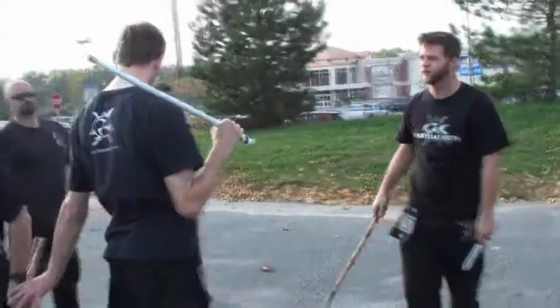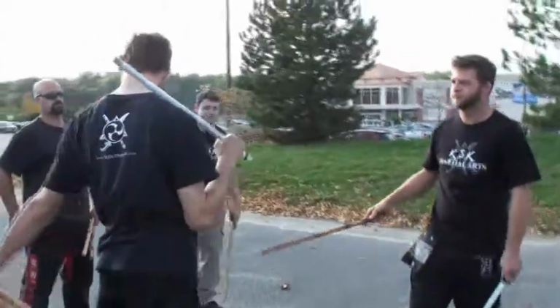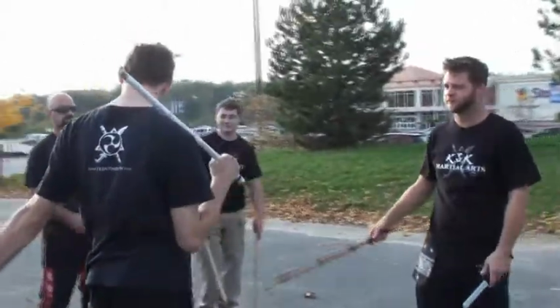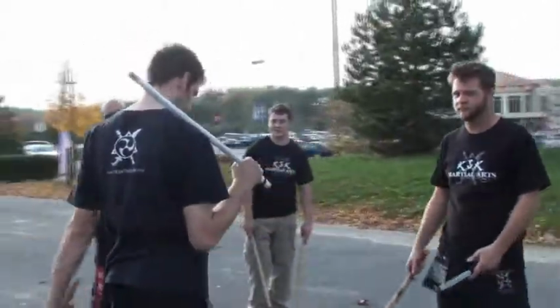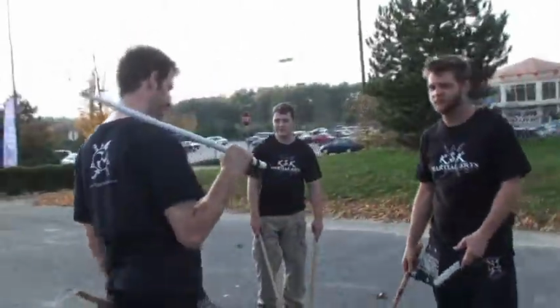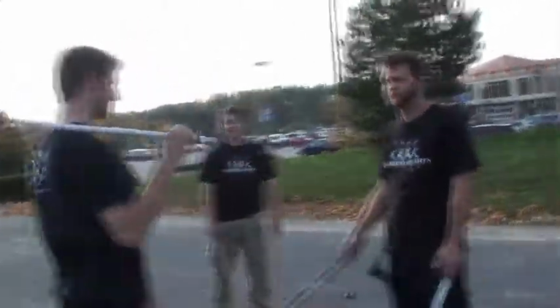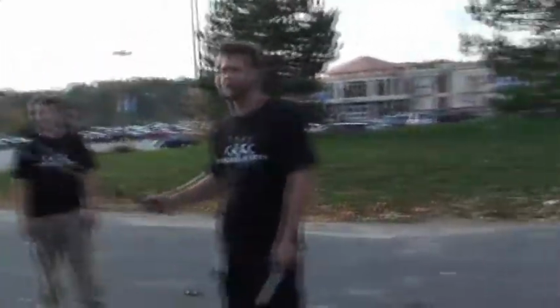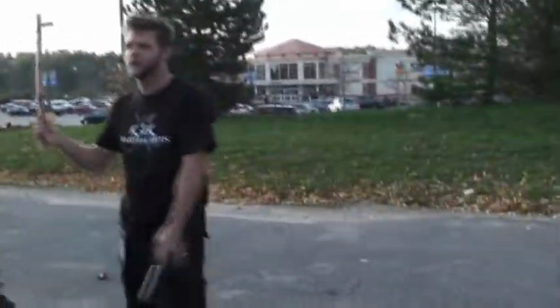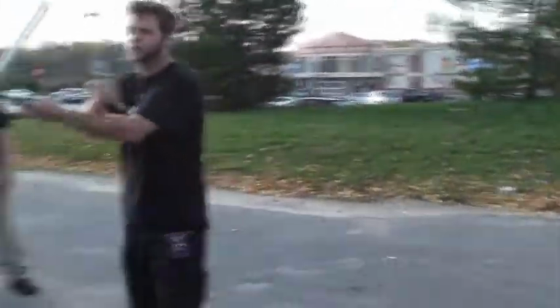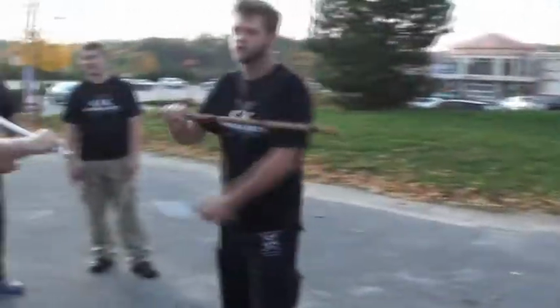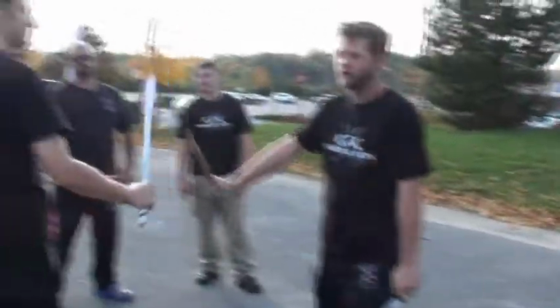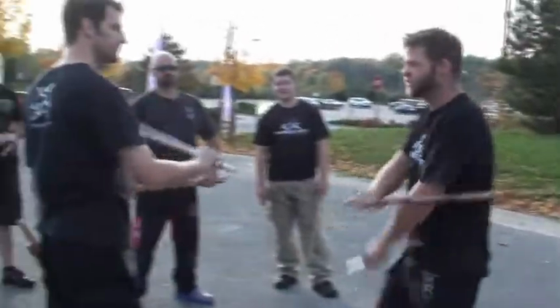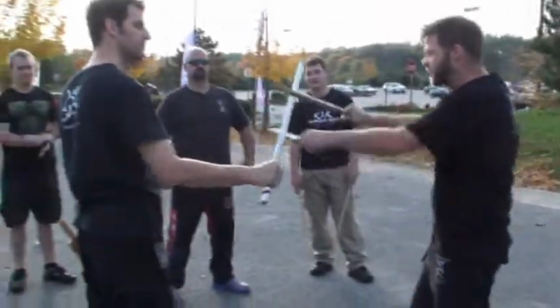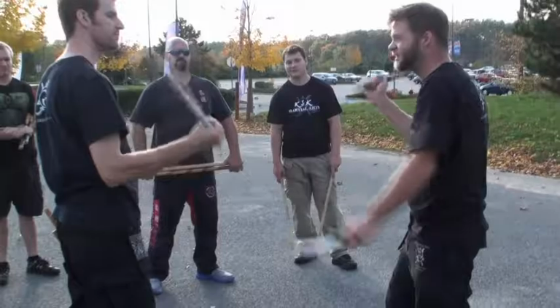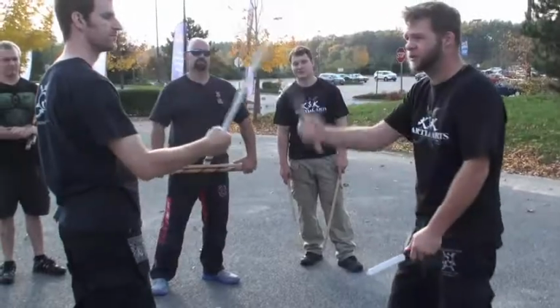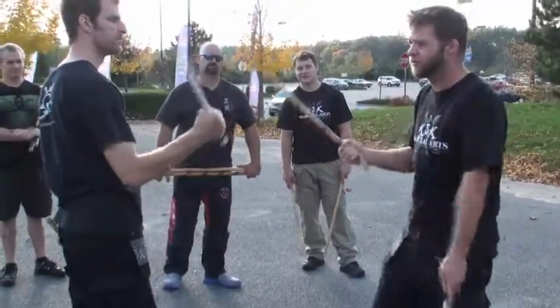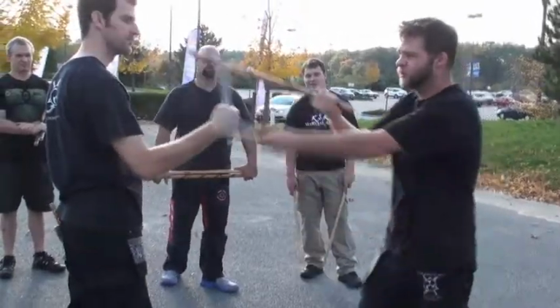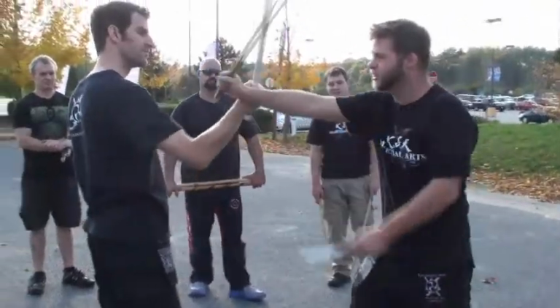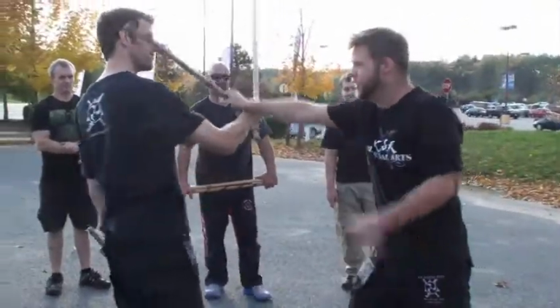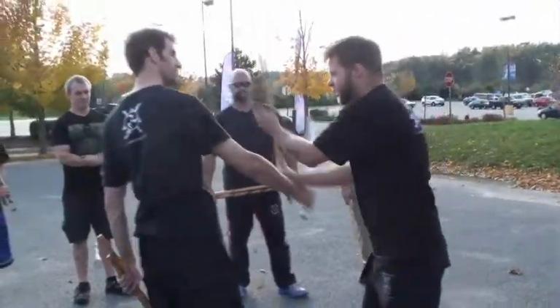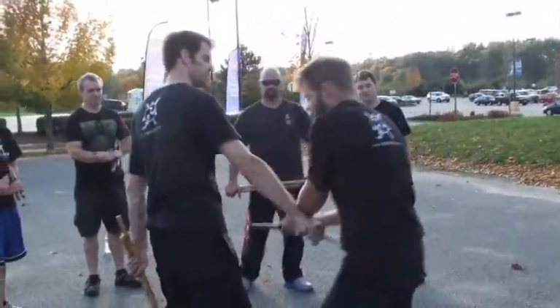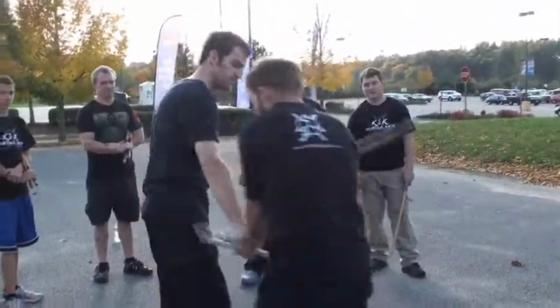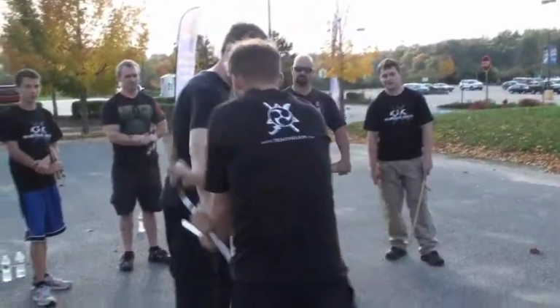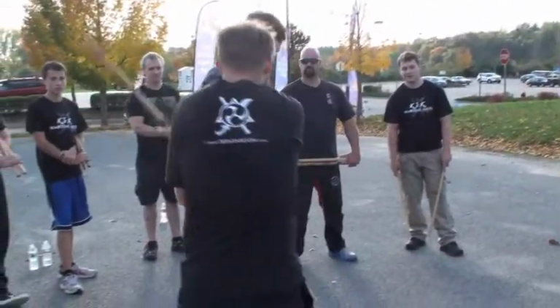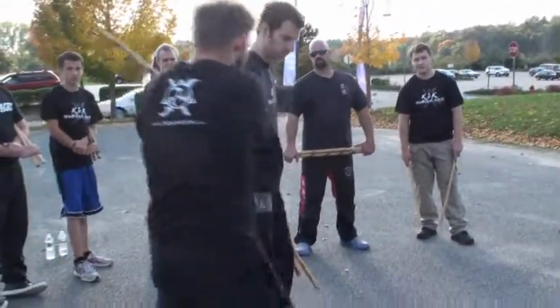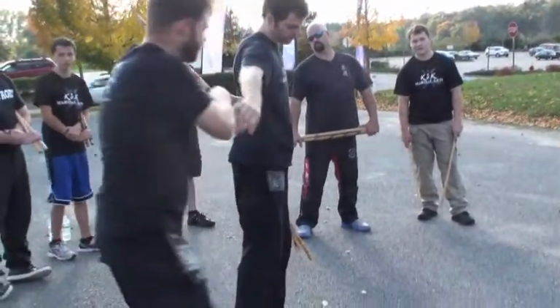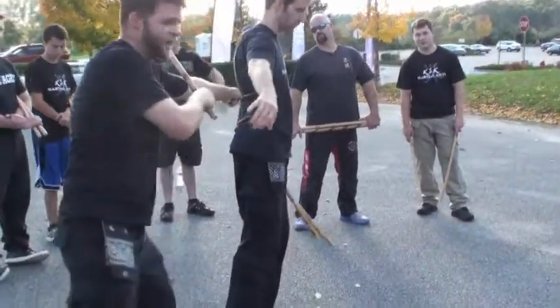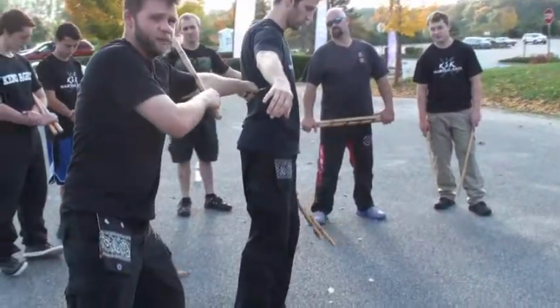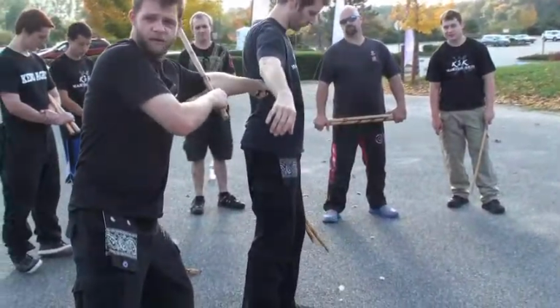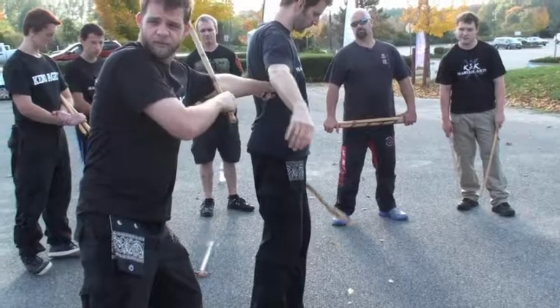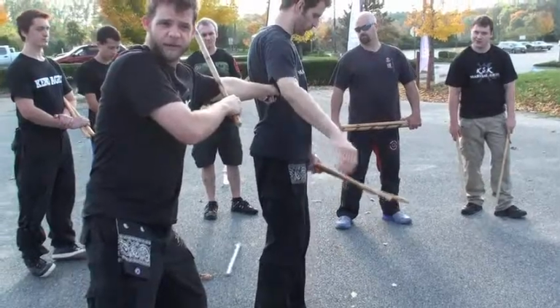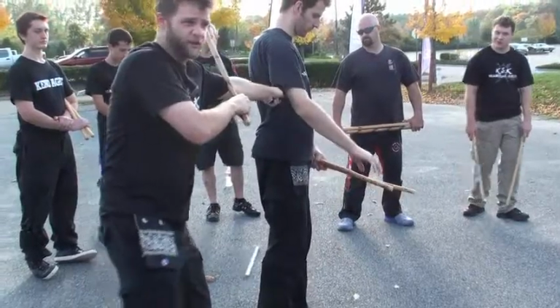I slide in here. So it's the same concepts — I hit this right here. See how the stab winds up becoming the disarm?